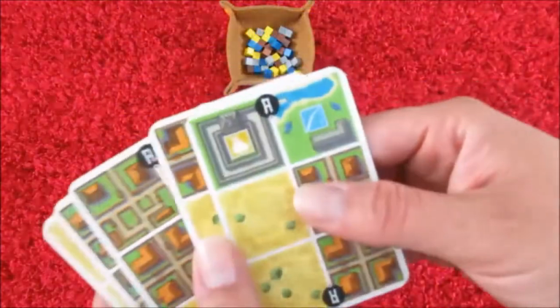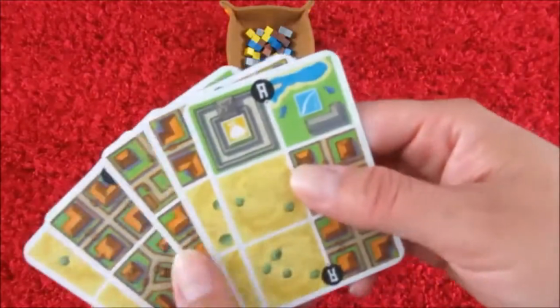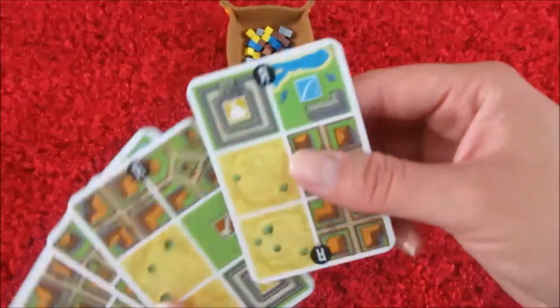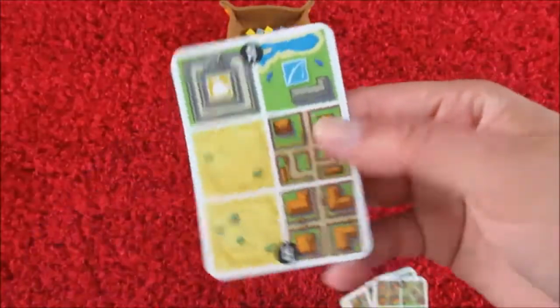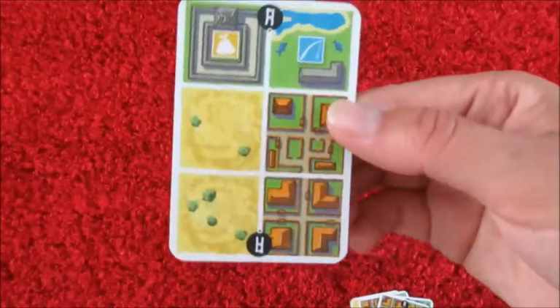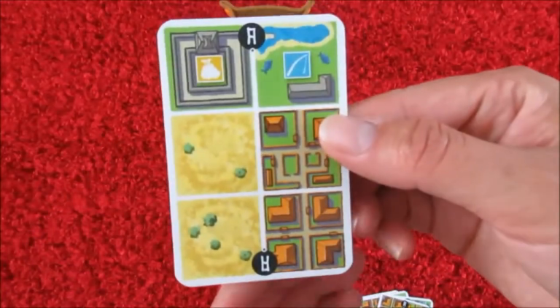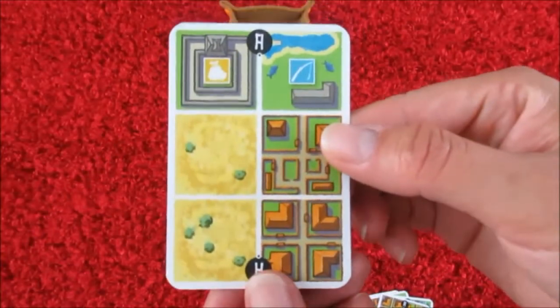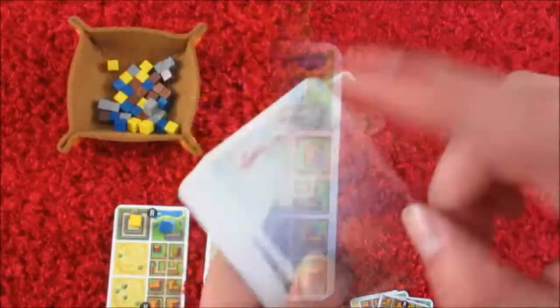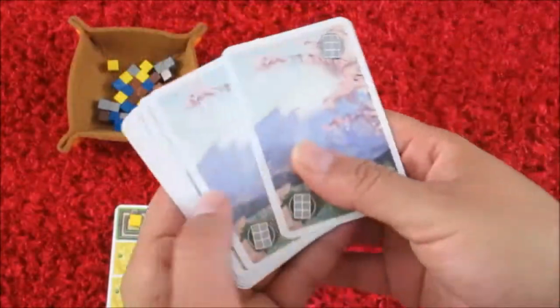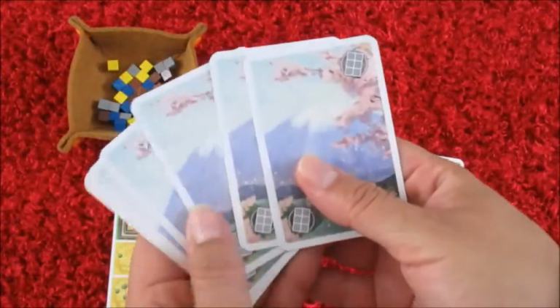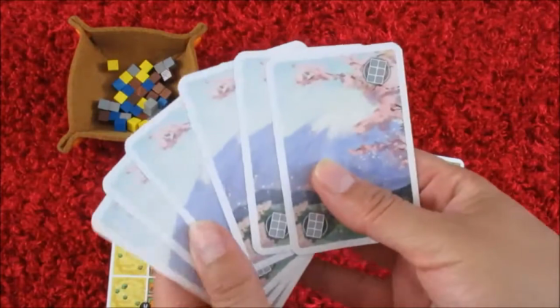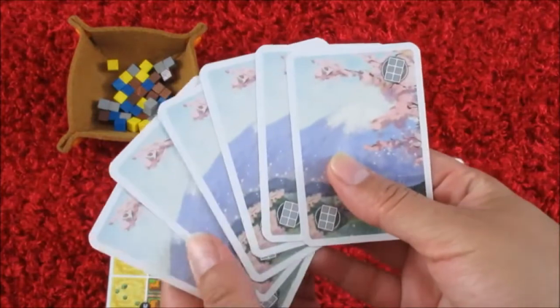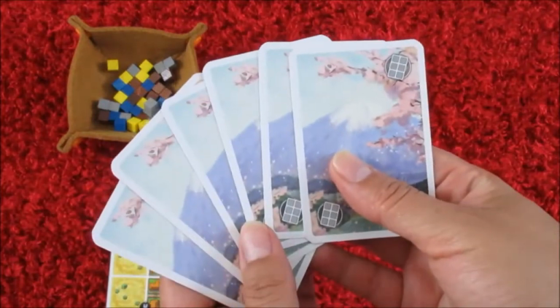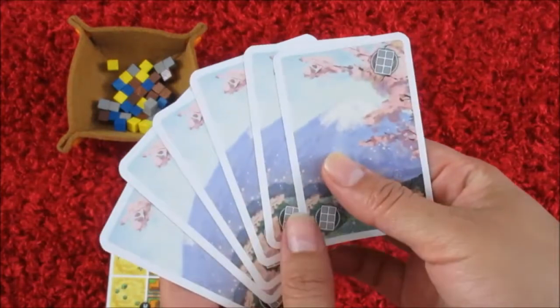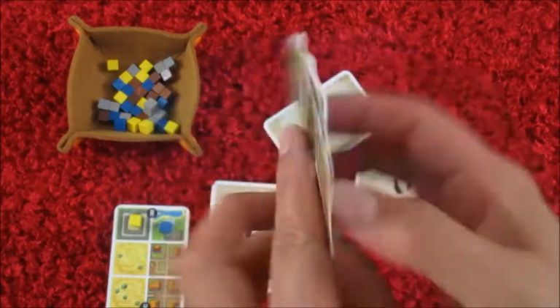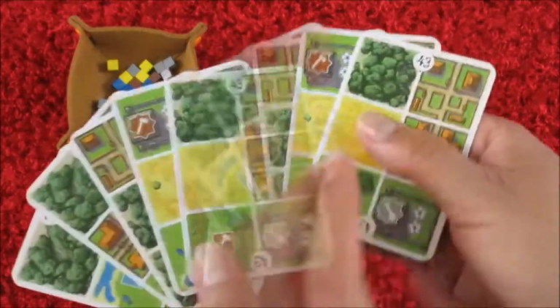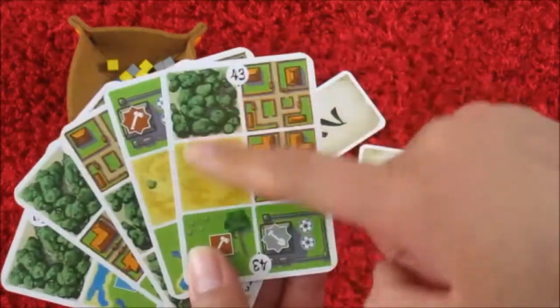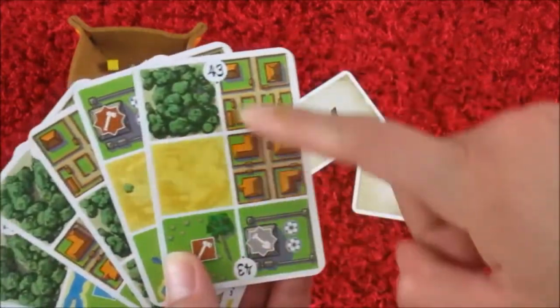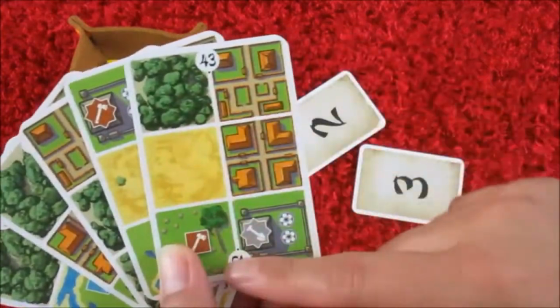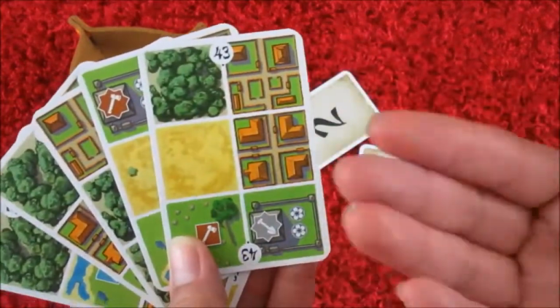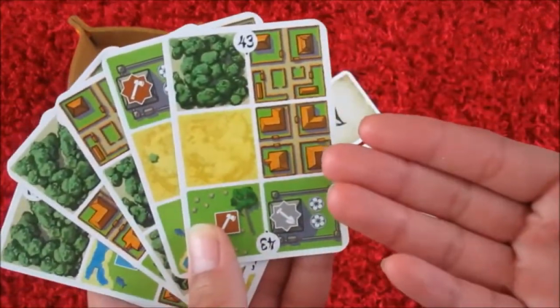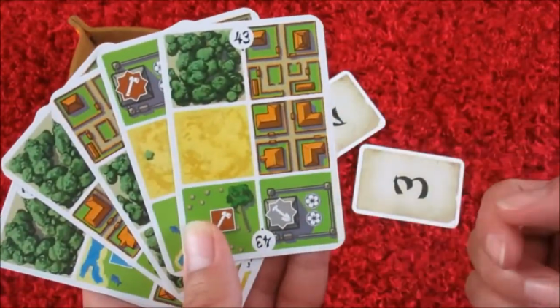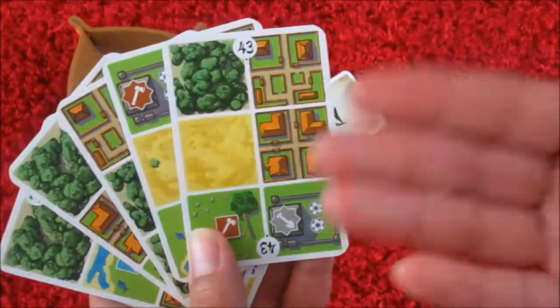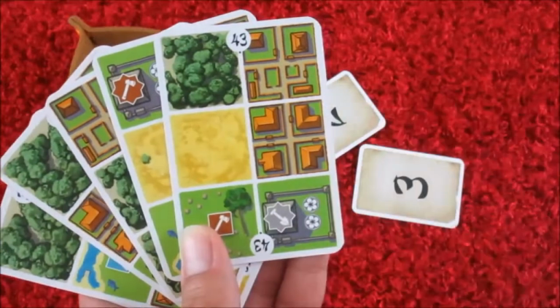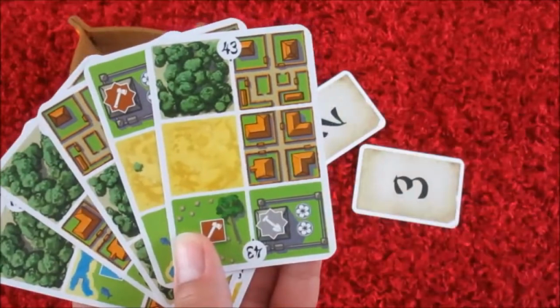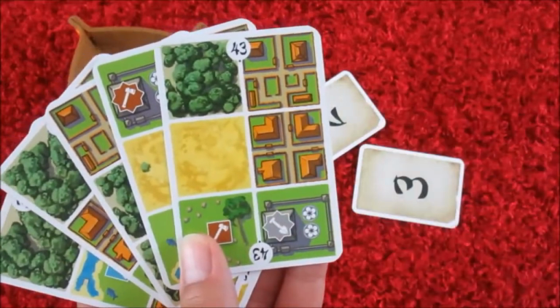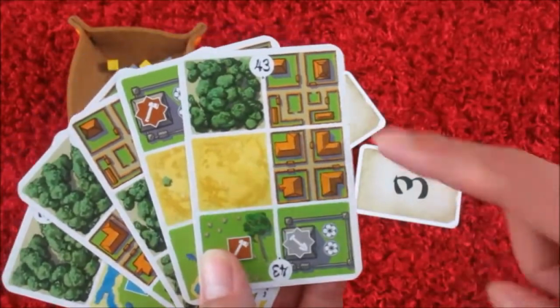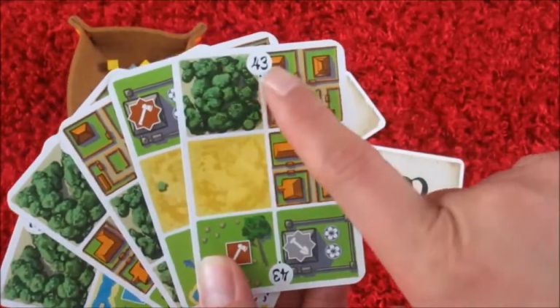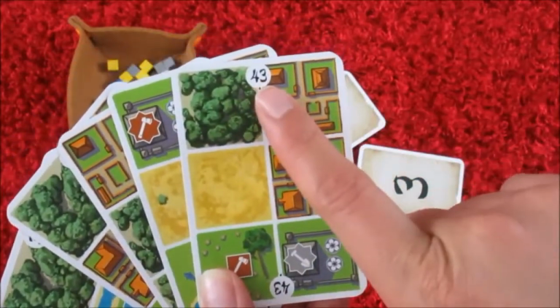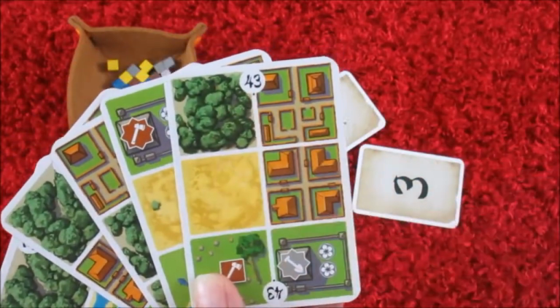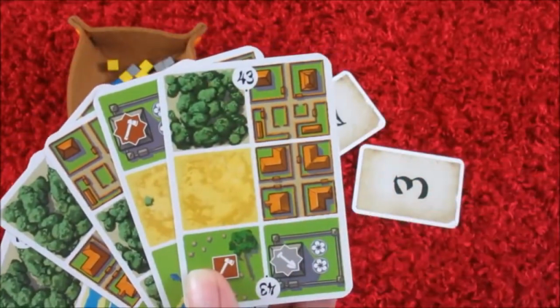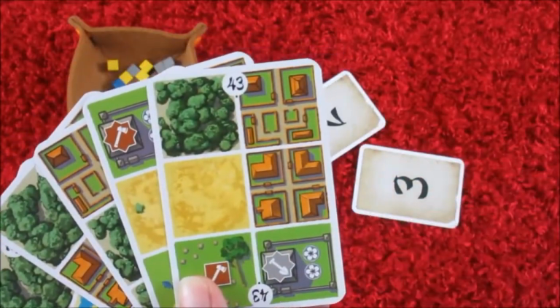Every player will get a random starting map card. Every player will also get six cards to their hand. These cards have different types of land areas, which will score you points at the end of the game, along with a number value too.